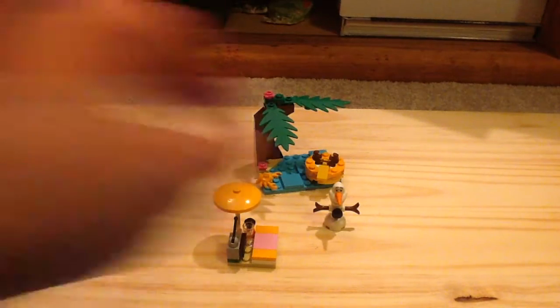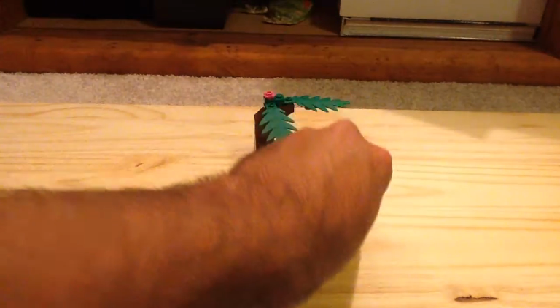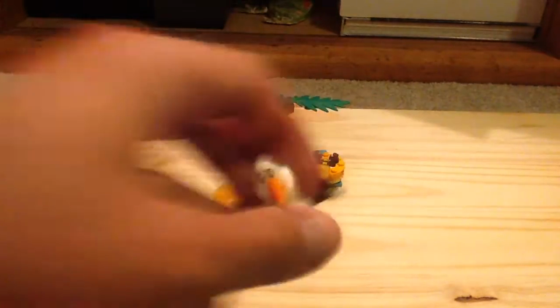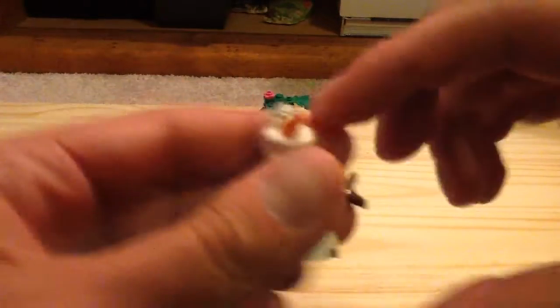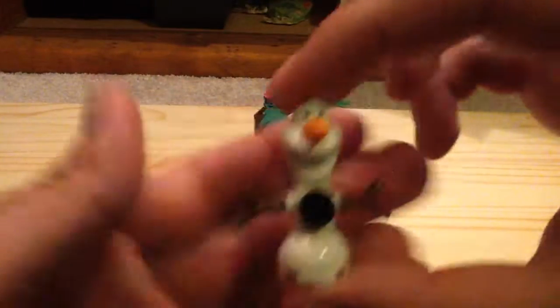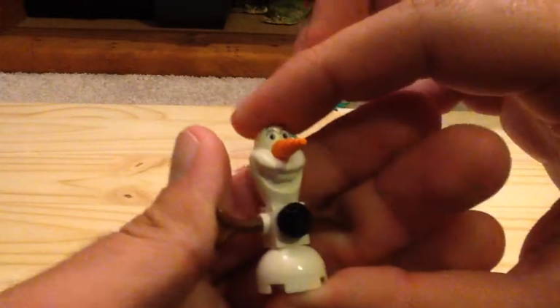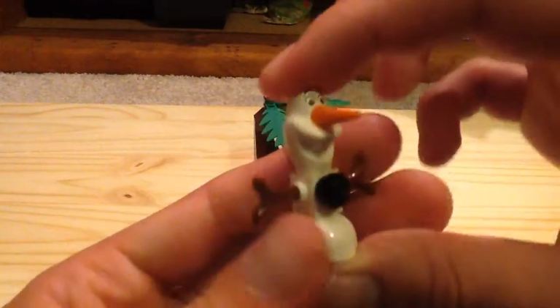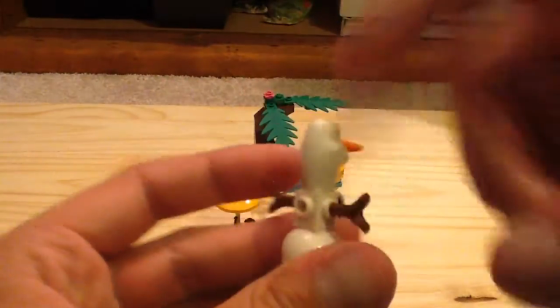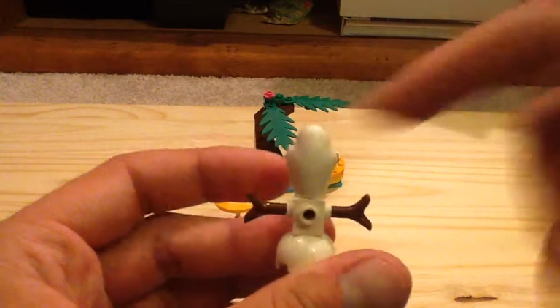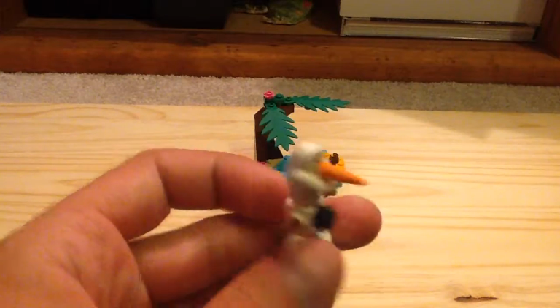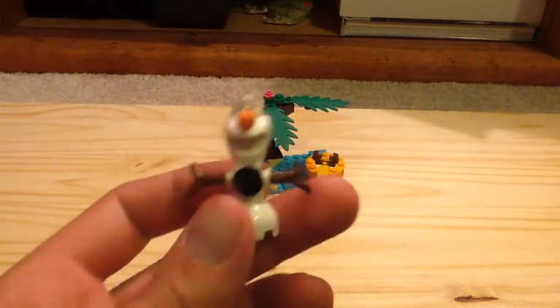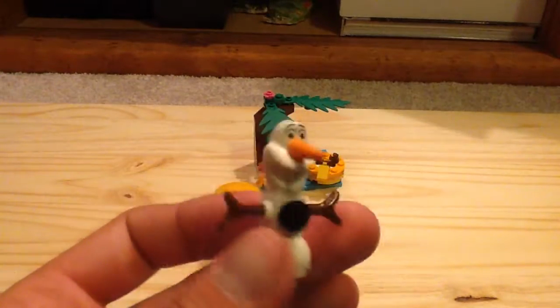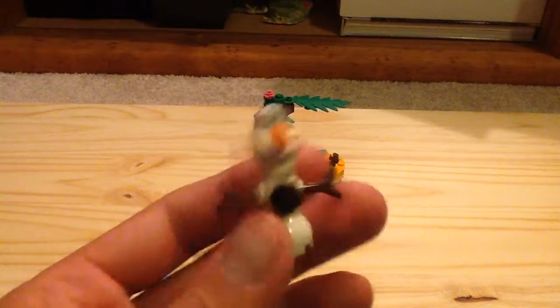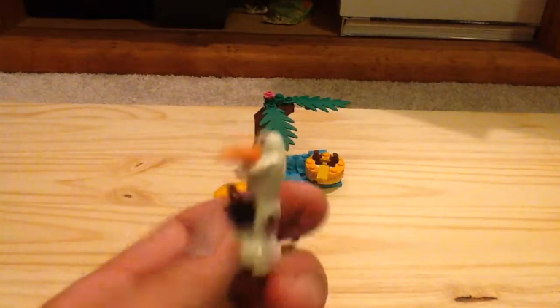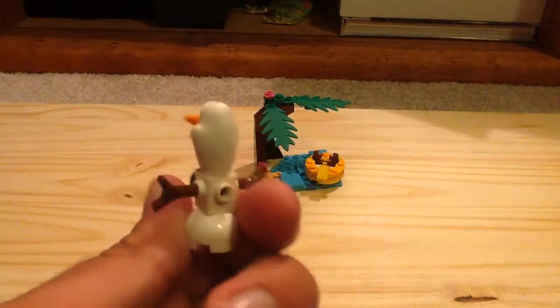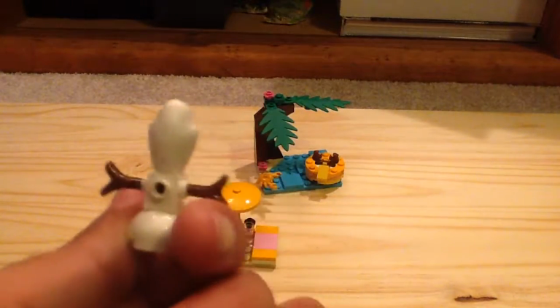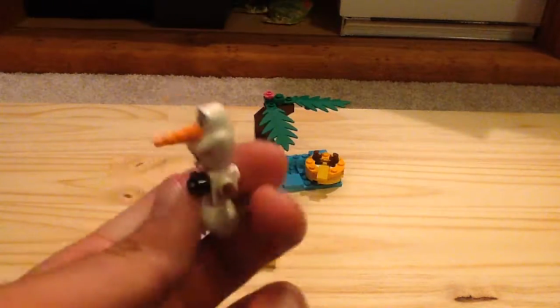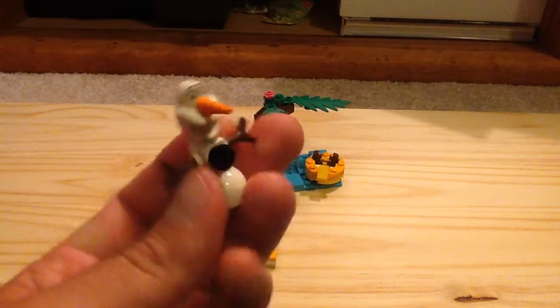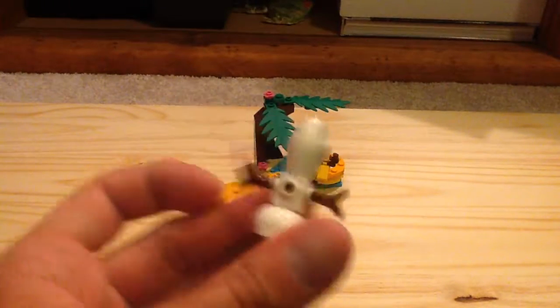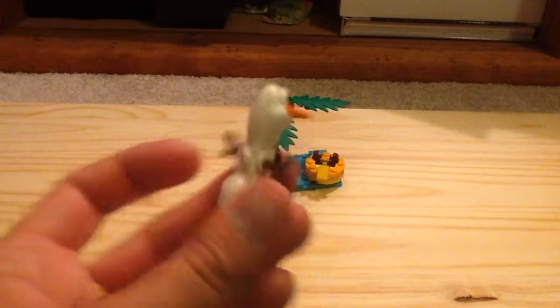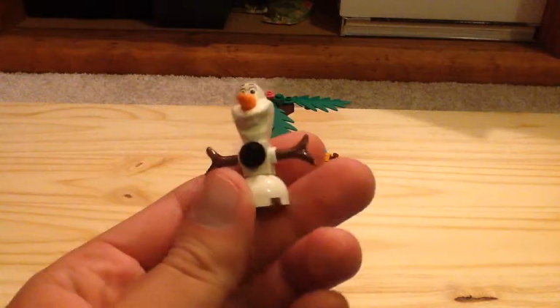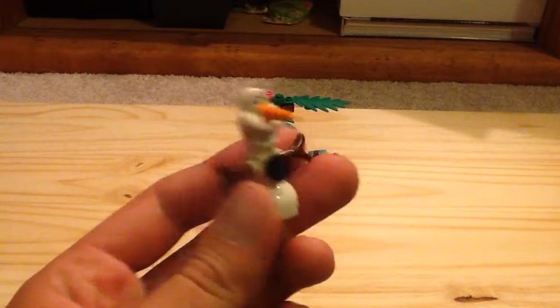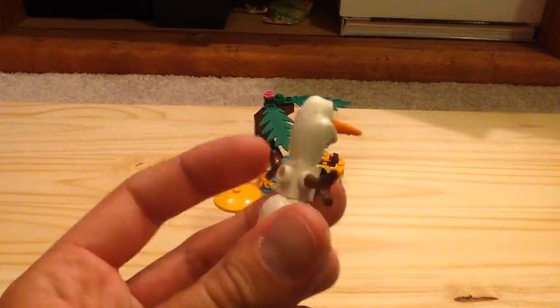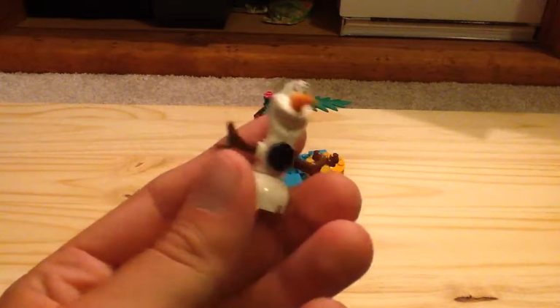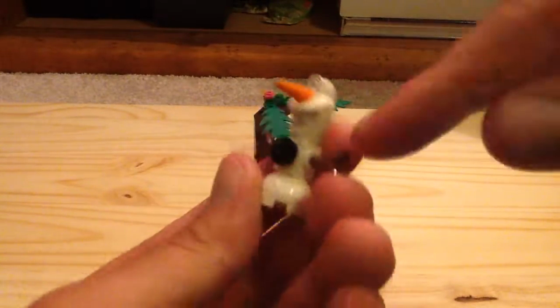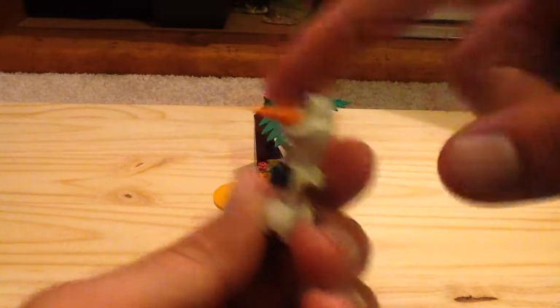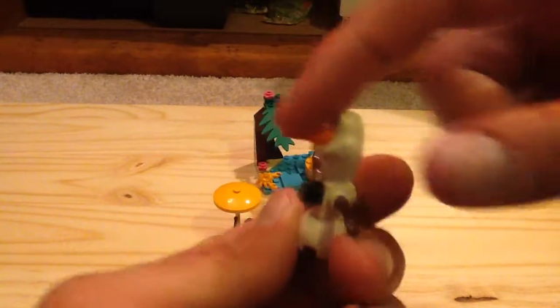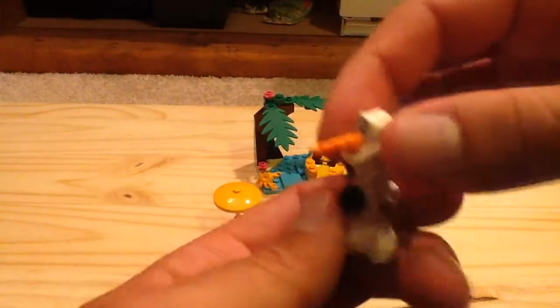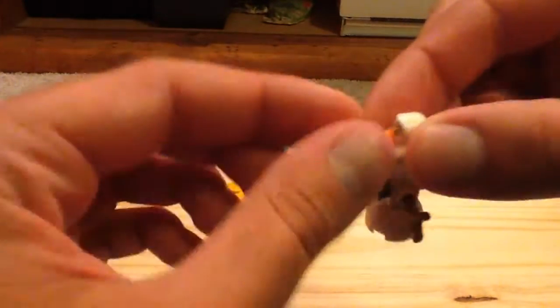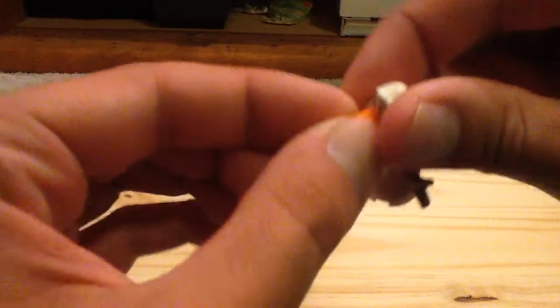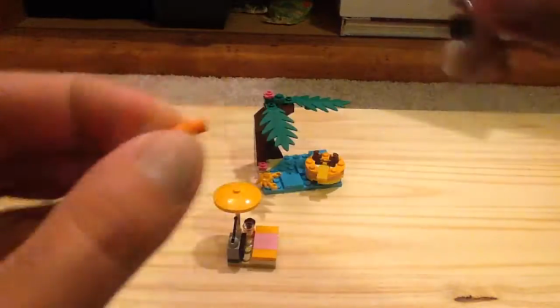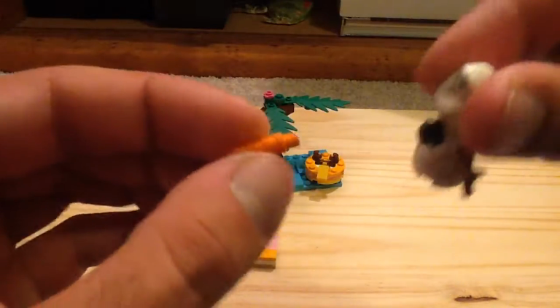Moving on with Olaf here. Same build as the one from the Sparkling Ice Castle and the Arendelle Castle Celebration, which I already reviewed. You can see his nice head mold and his carrot nose, which is a unicorn horn piece in orange.